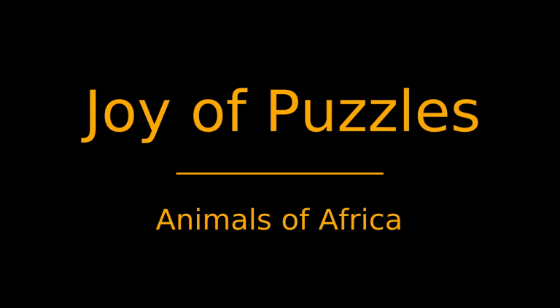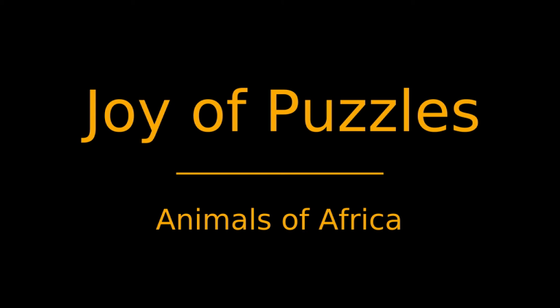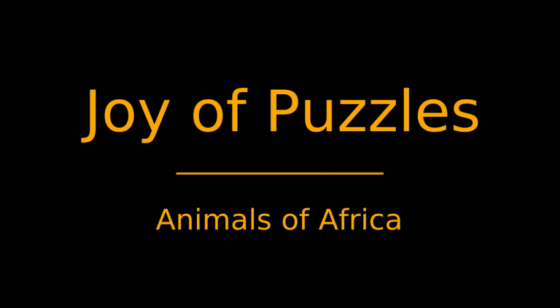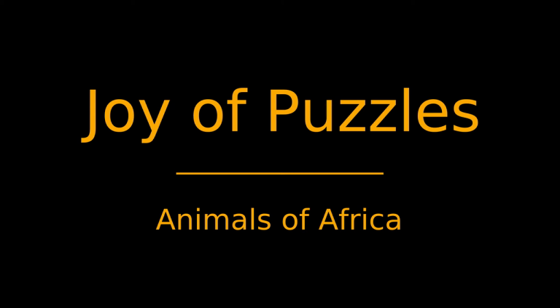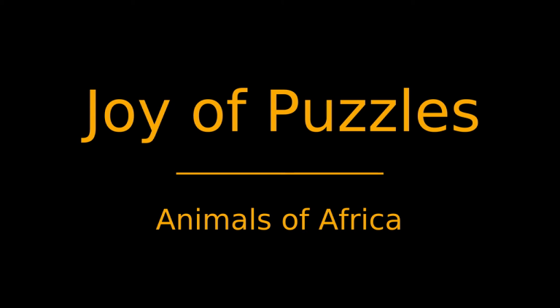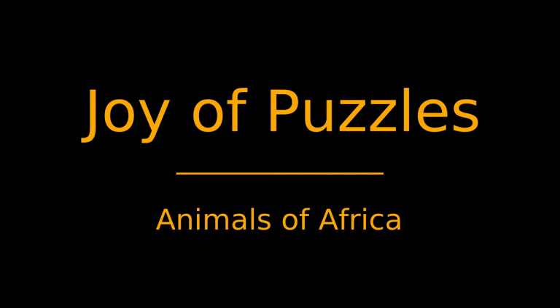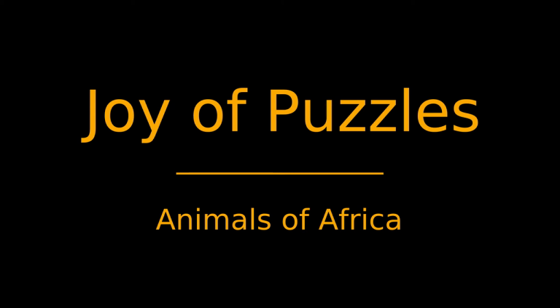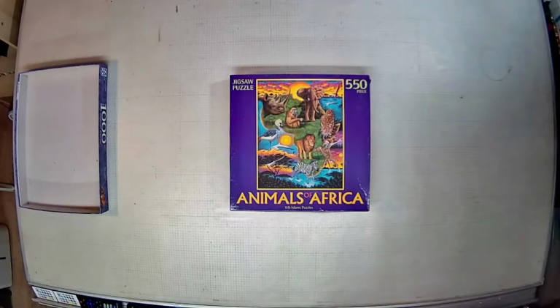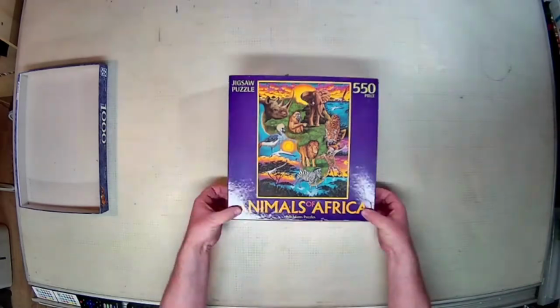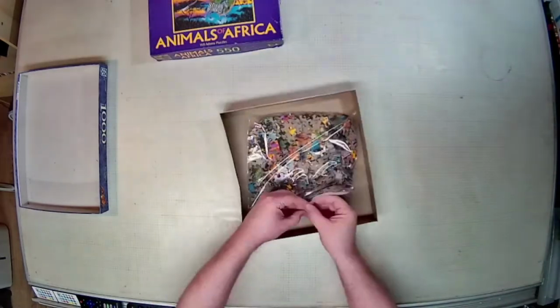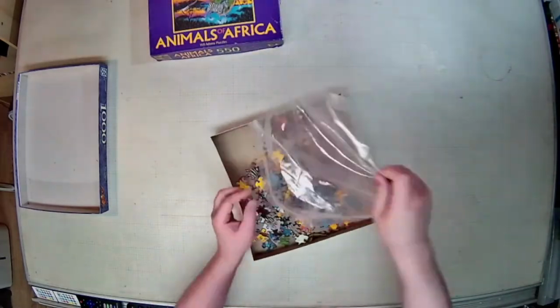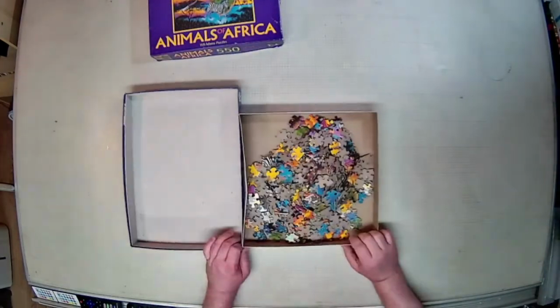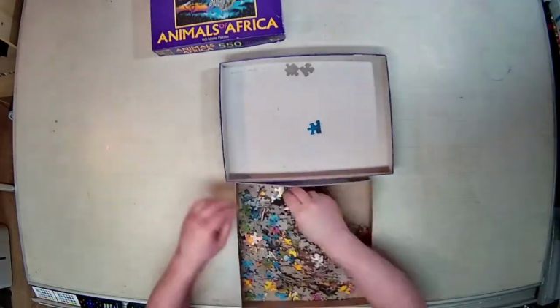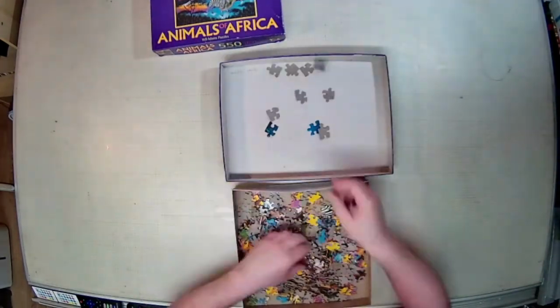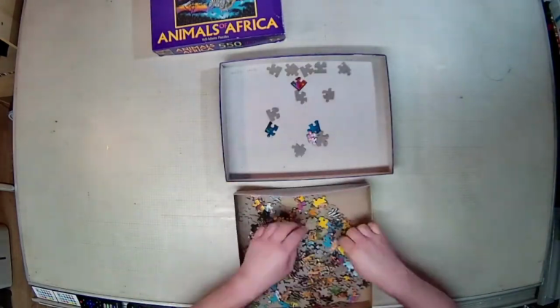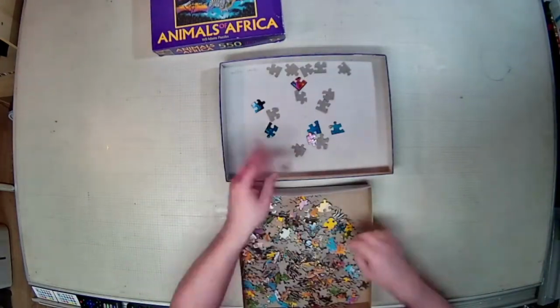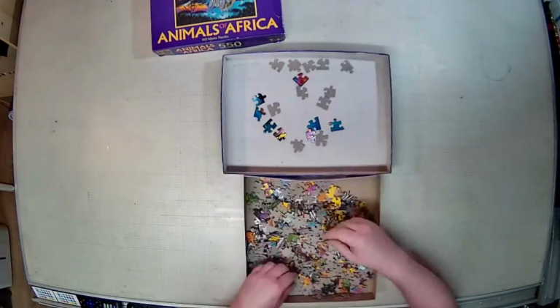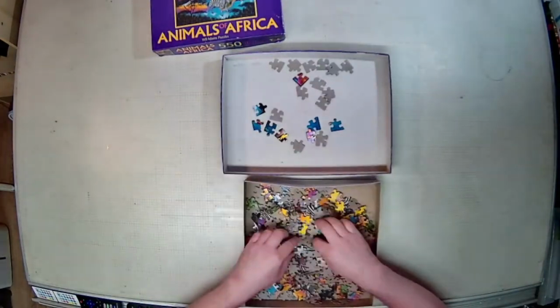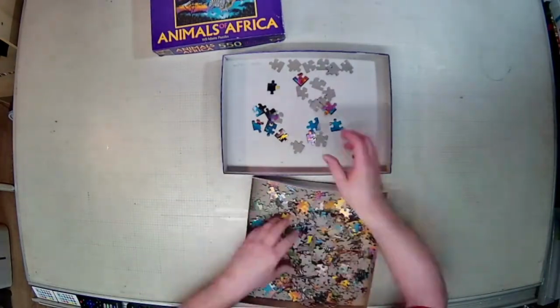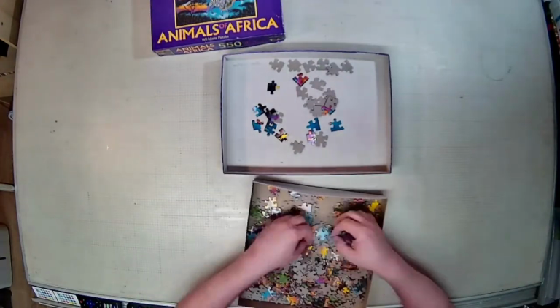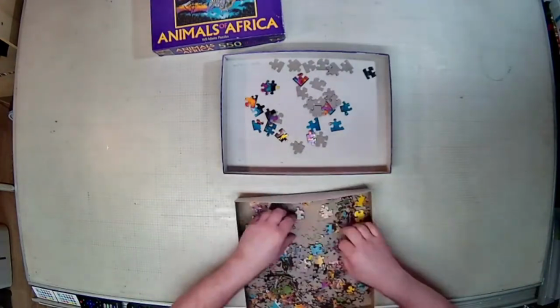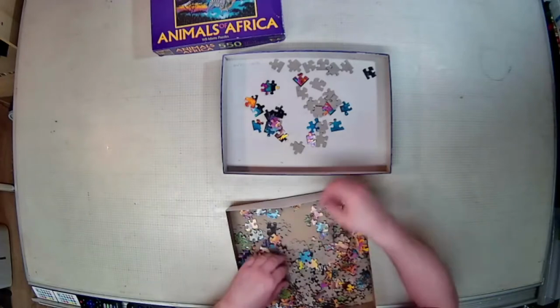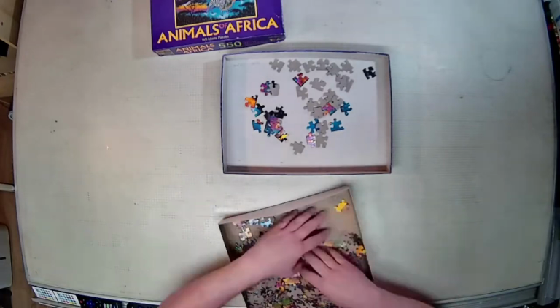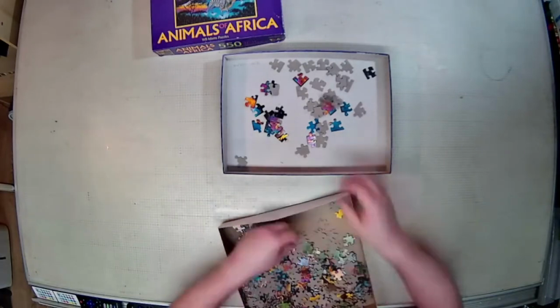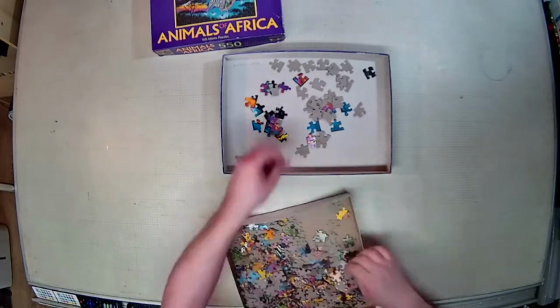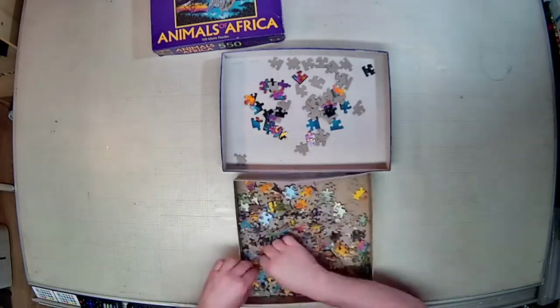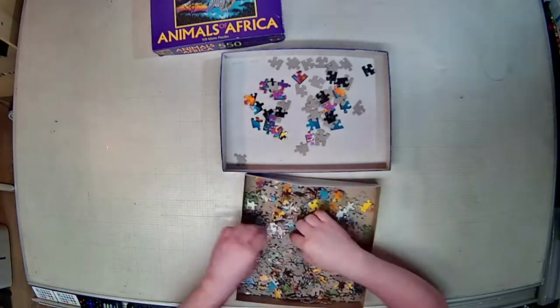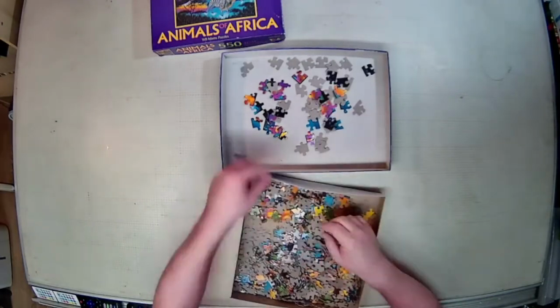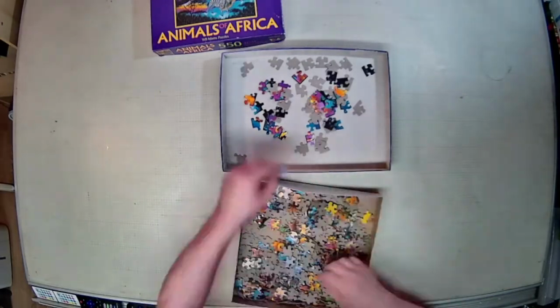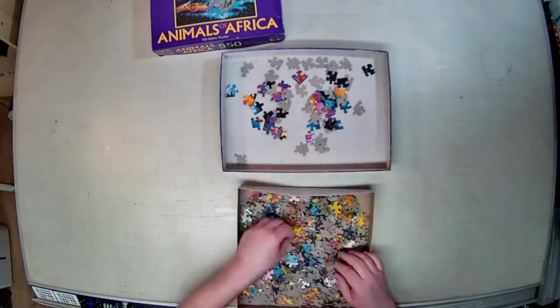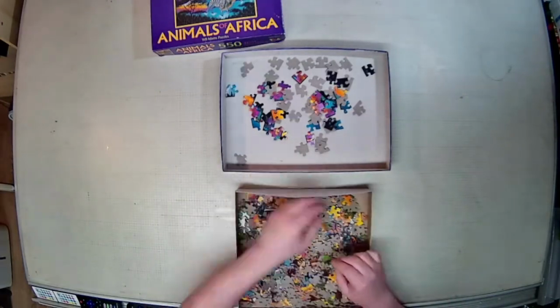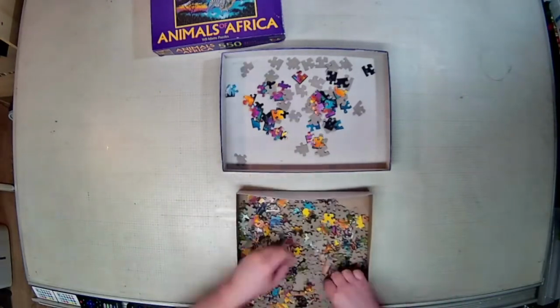Hey everyone, welcome to another episode of The Joy of Puzzles. Today I have for you Animals of Africa. This was published in 1997 by W.B. Adams Puzzles.